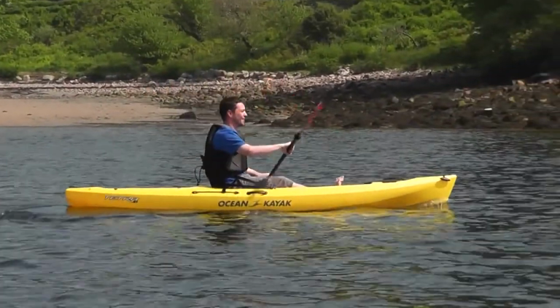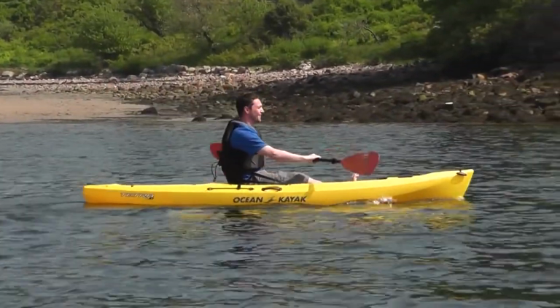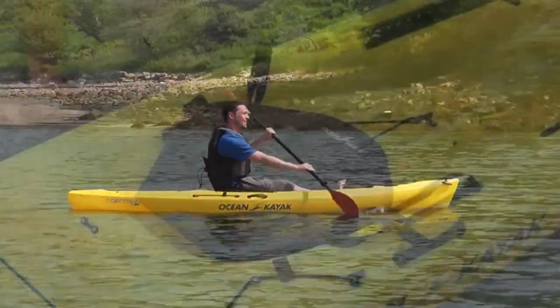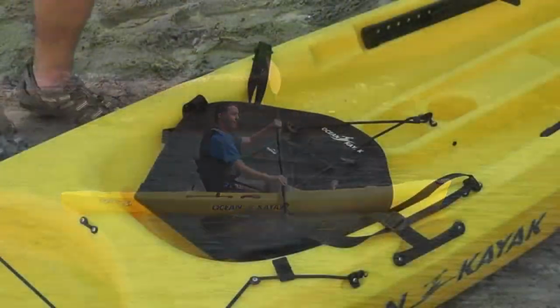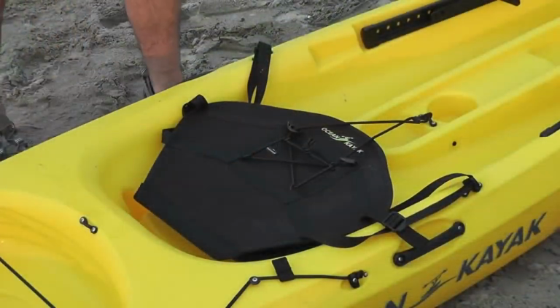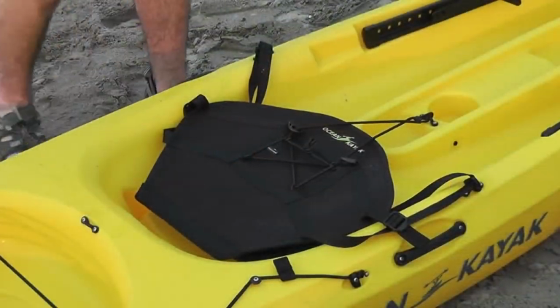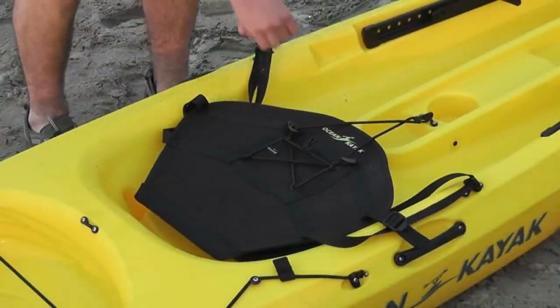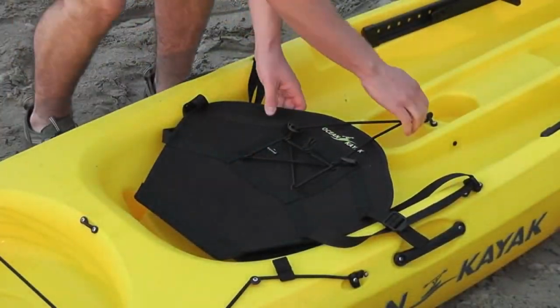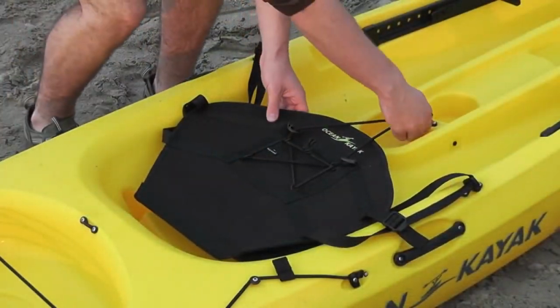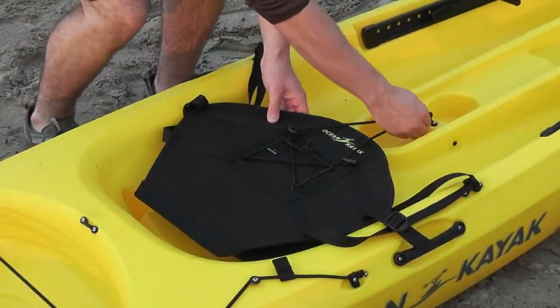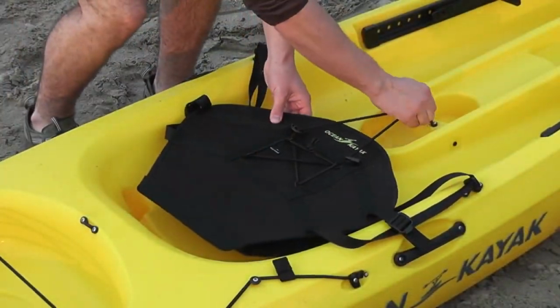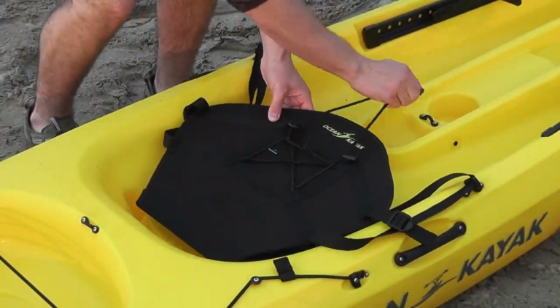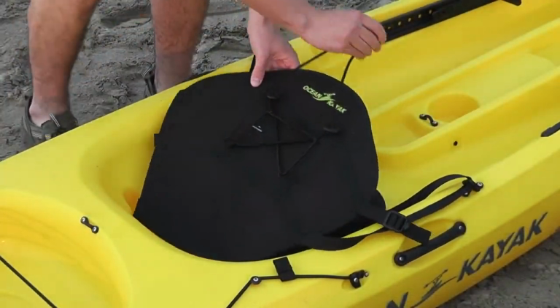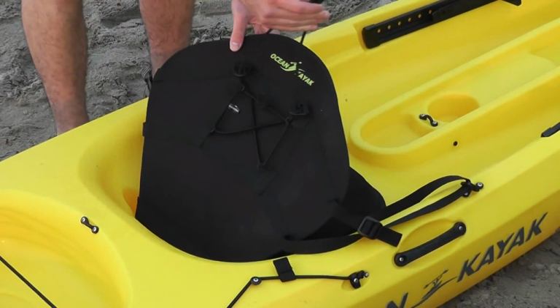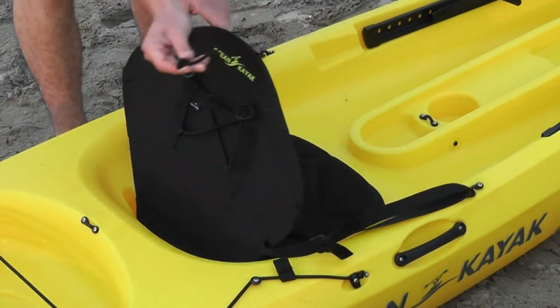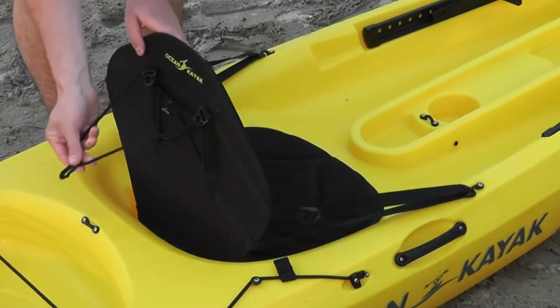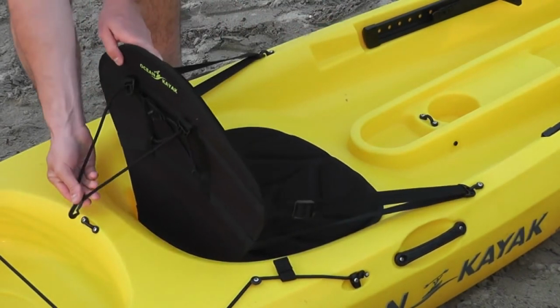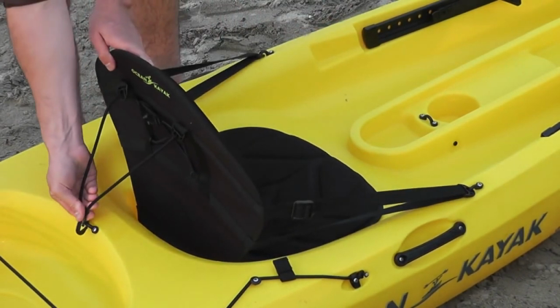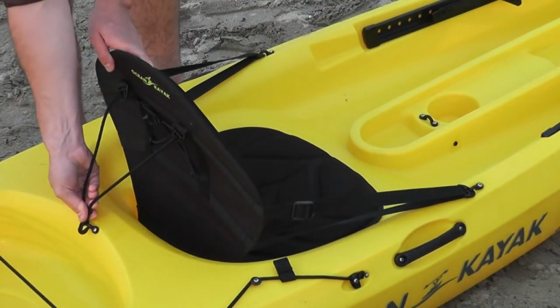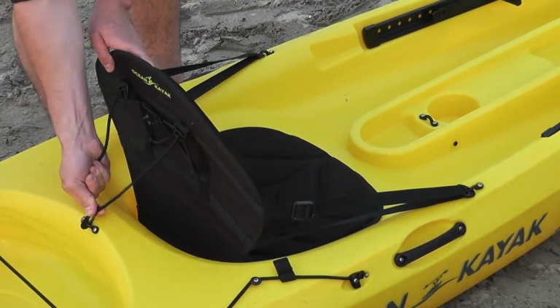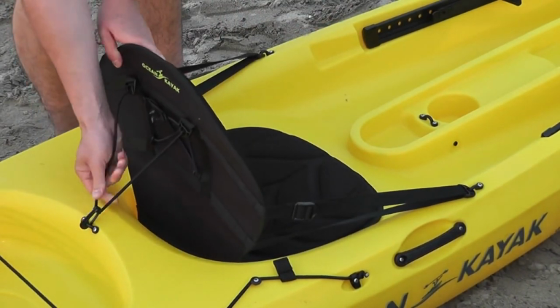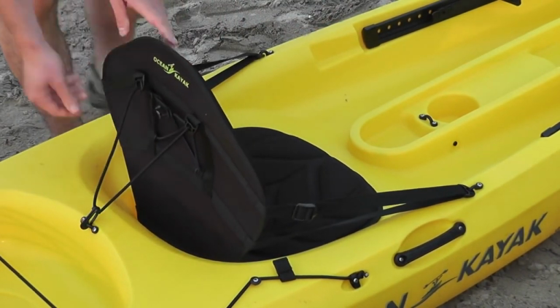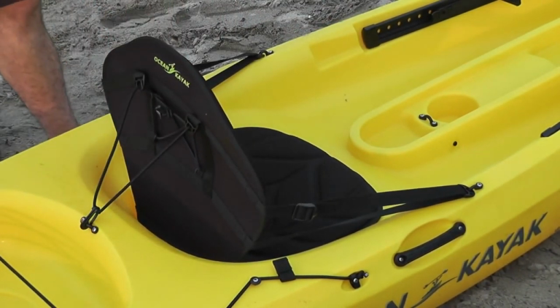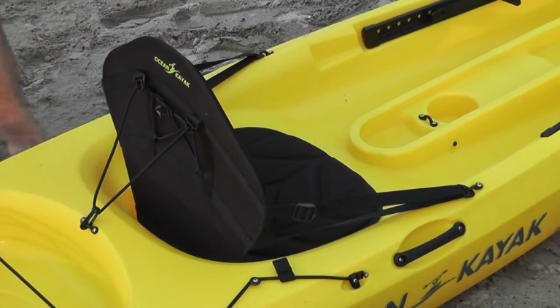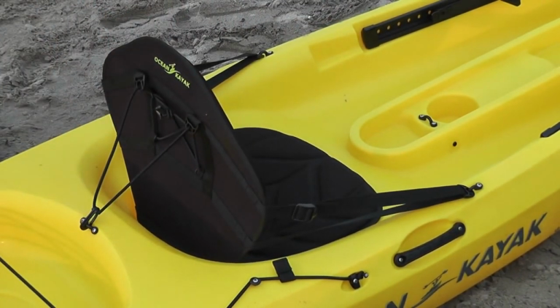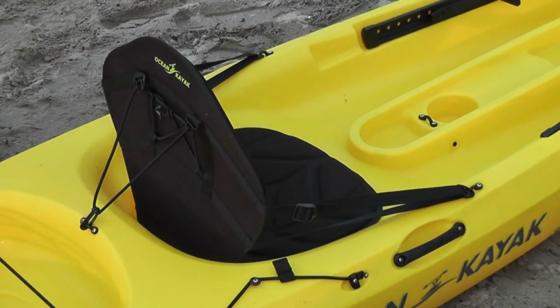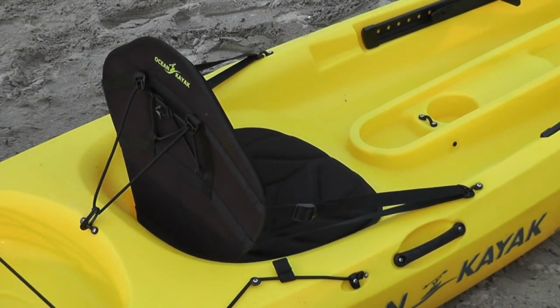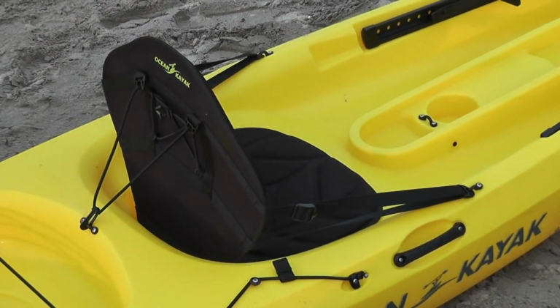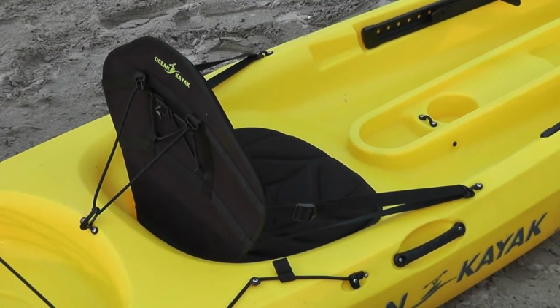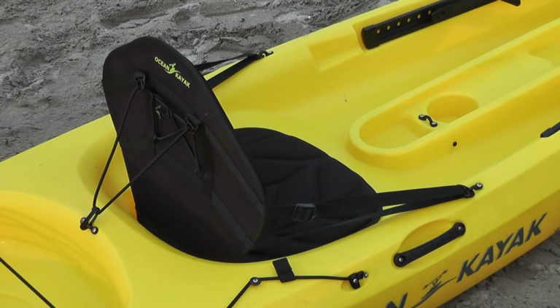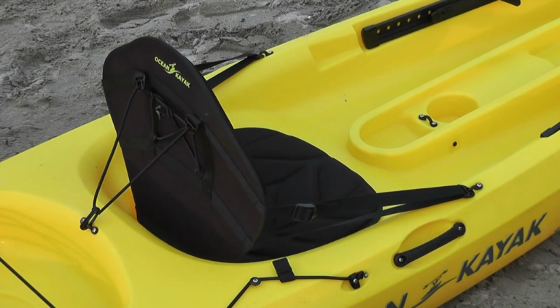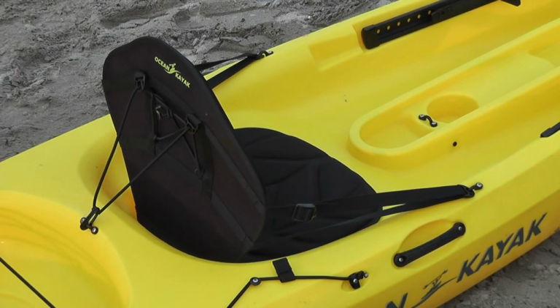Equipped with the unique comfort hybrid seat back, the Tetra is ready to ride the minute you hit the water. The seat is mounted to the kayak and is easy to move from its storage position to upright position in just seconds.